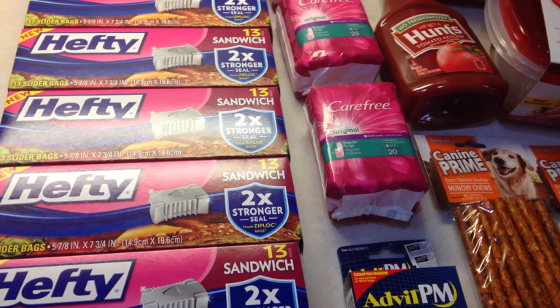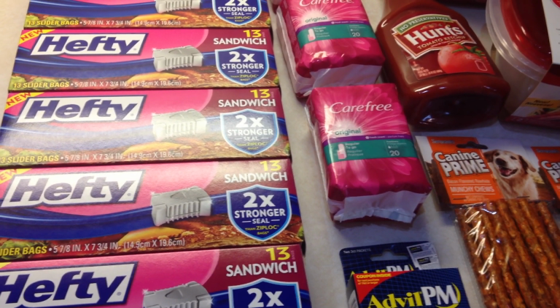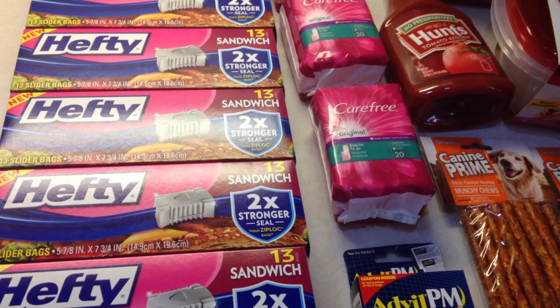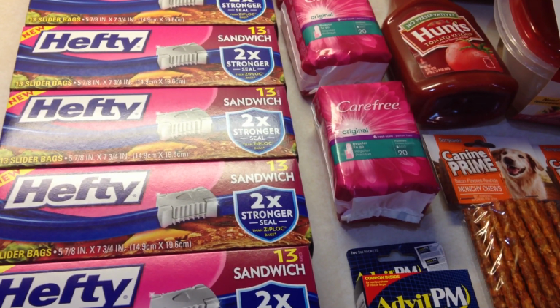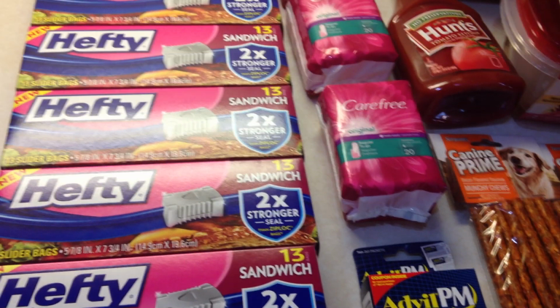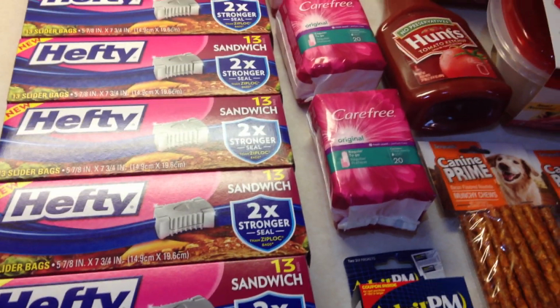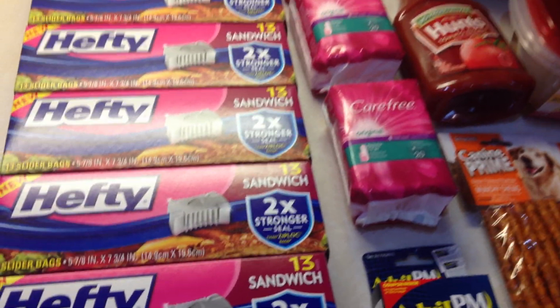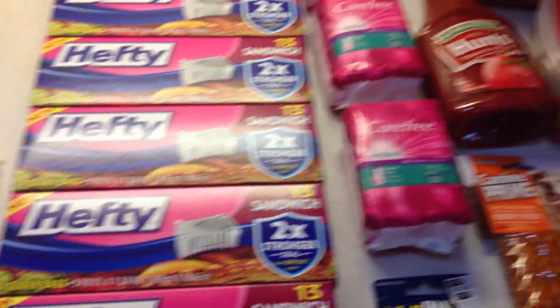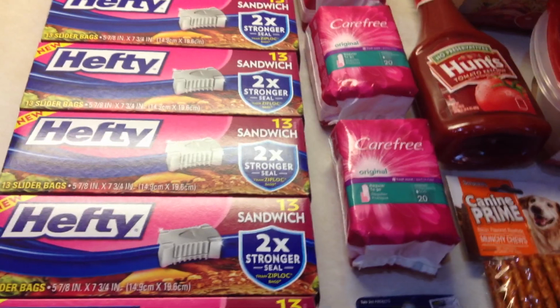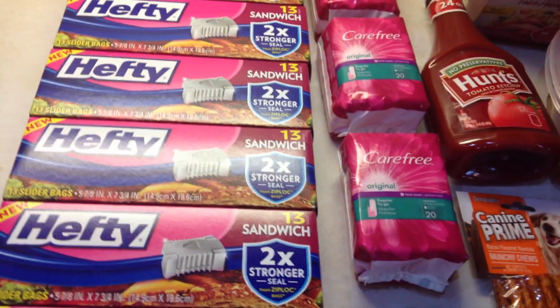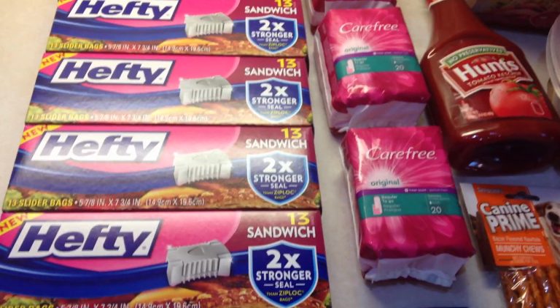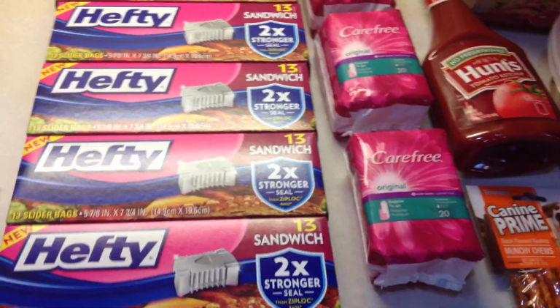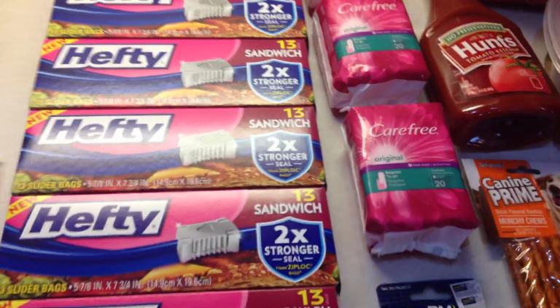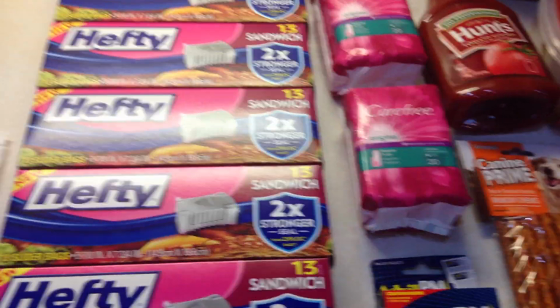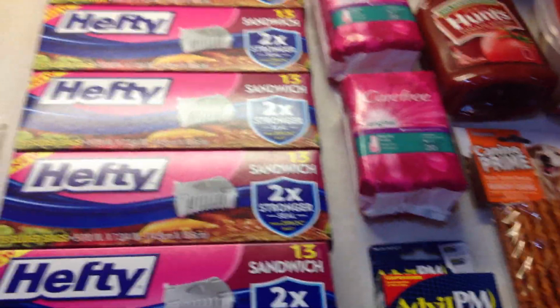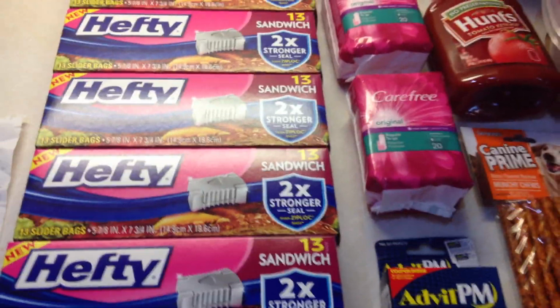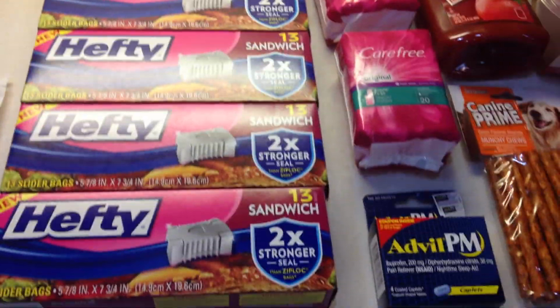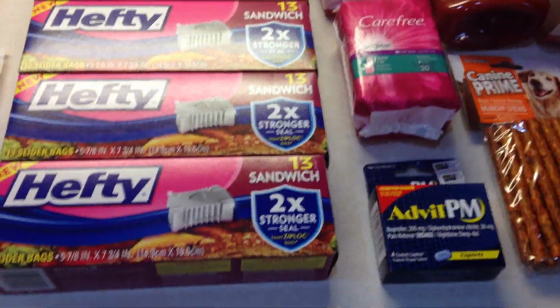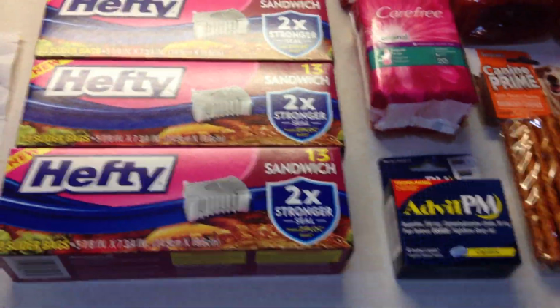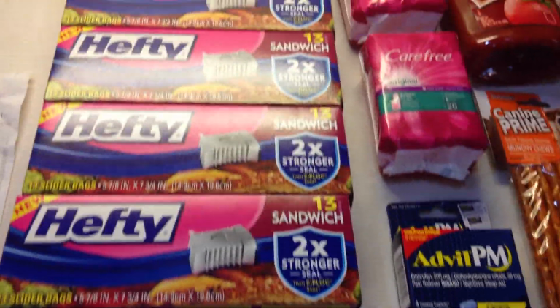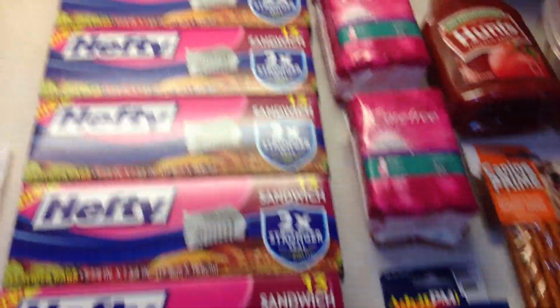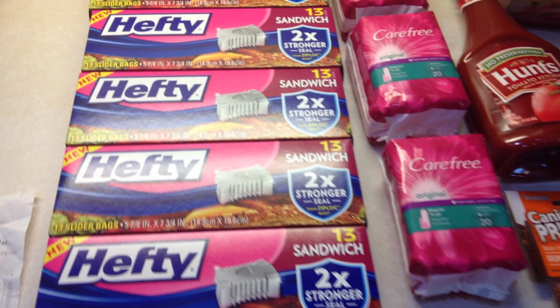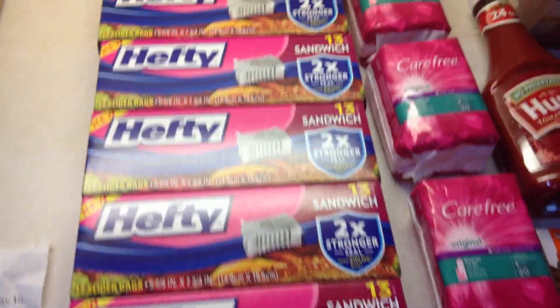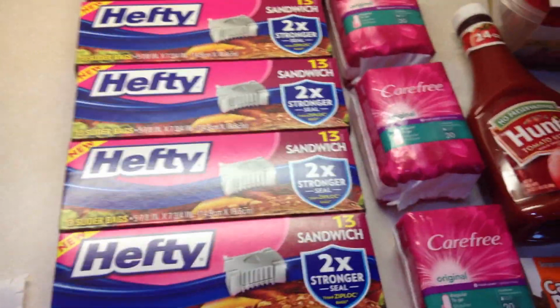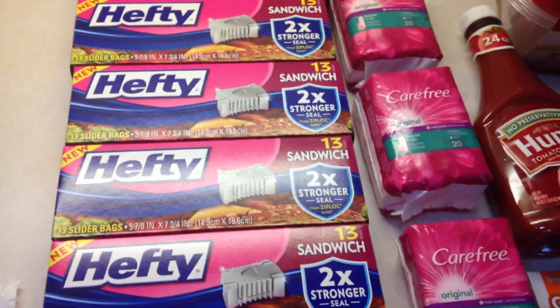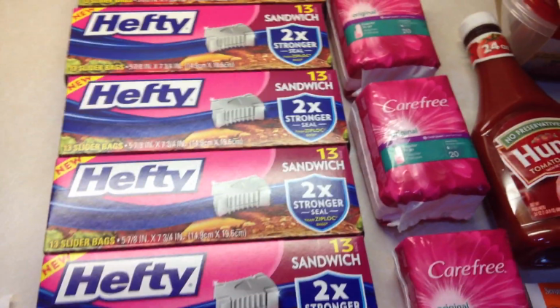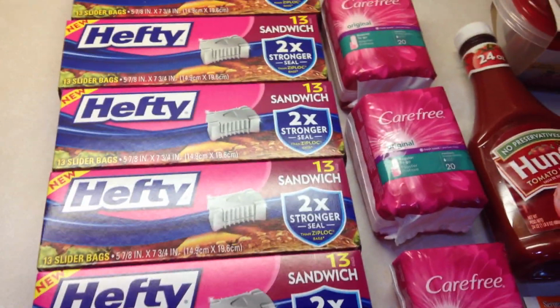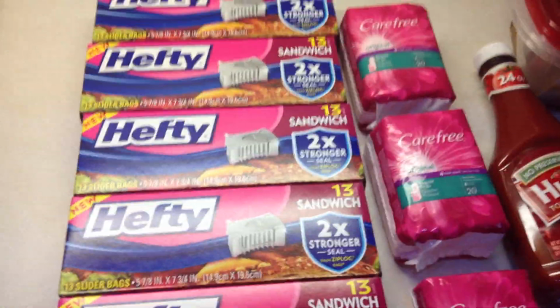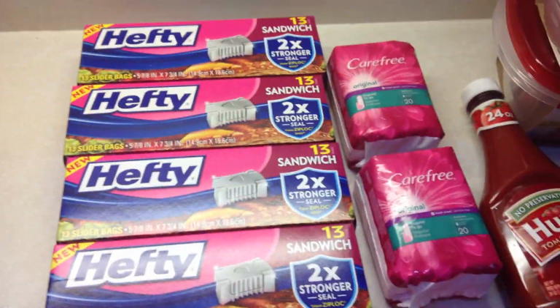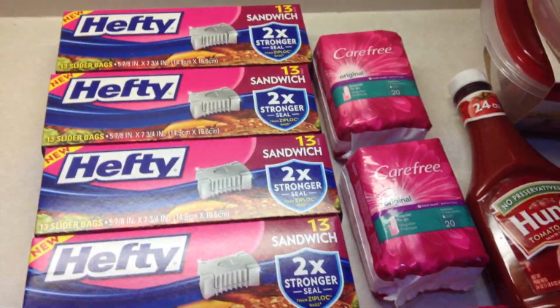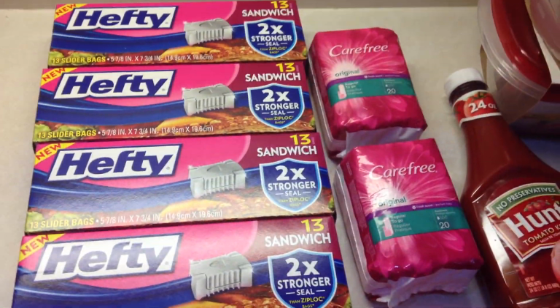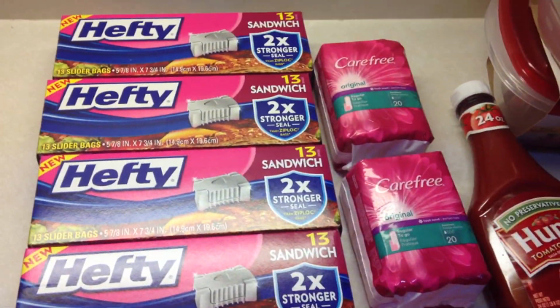Hi everybody, Healthy Prepper here with a good haul from the Dollar Tree, the real dollar store where things are only a dollar or sometimes even less. I wanted to go over some prepping finds I found with you that I thought might be of note.